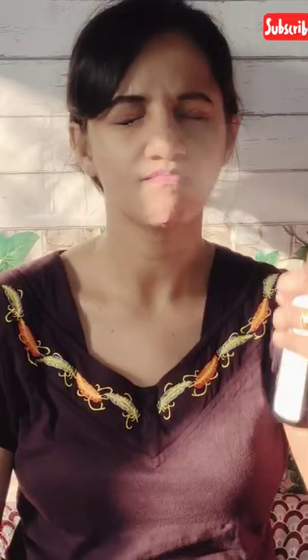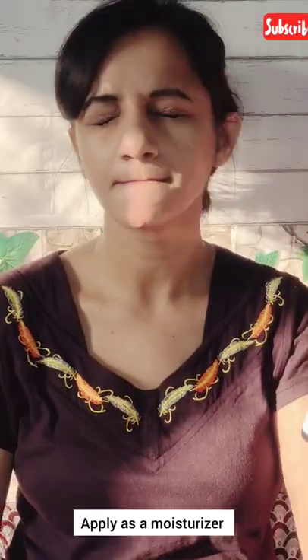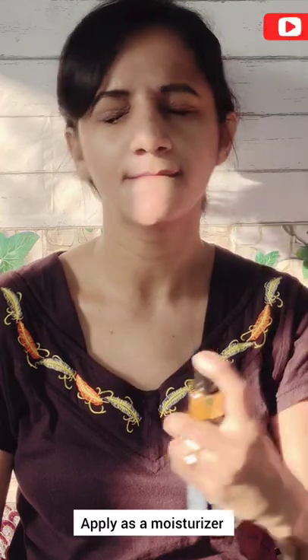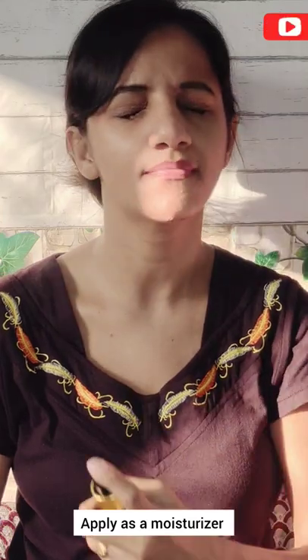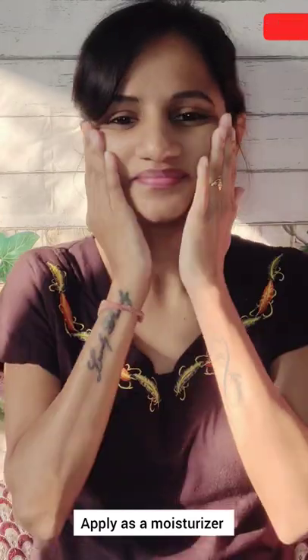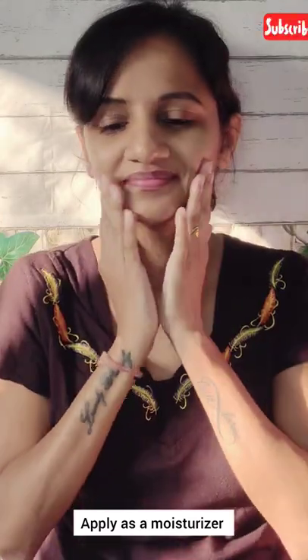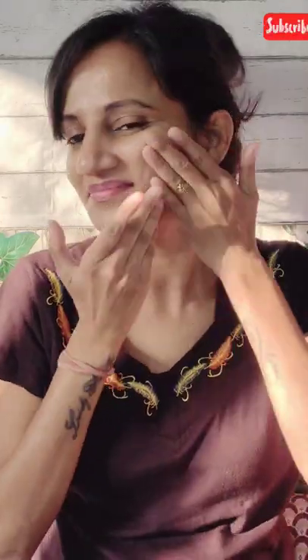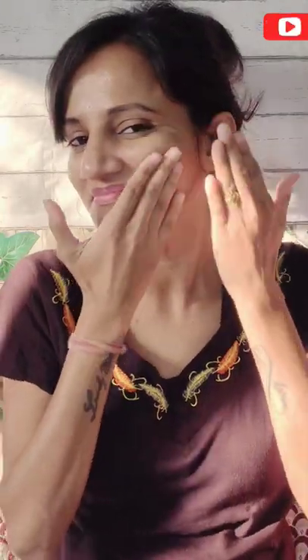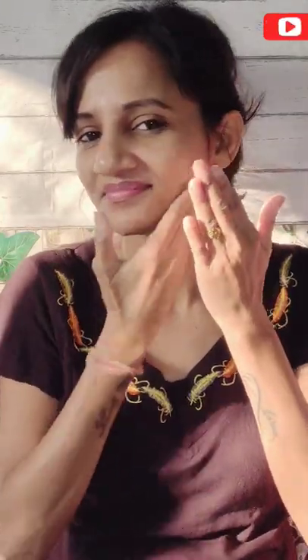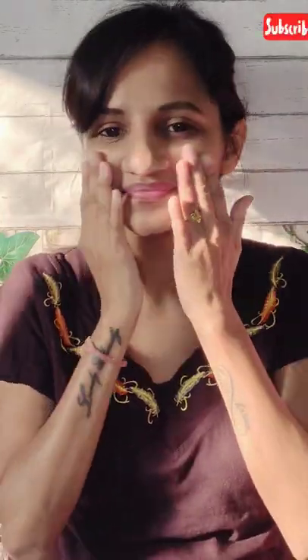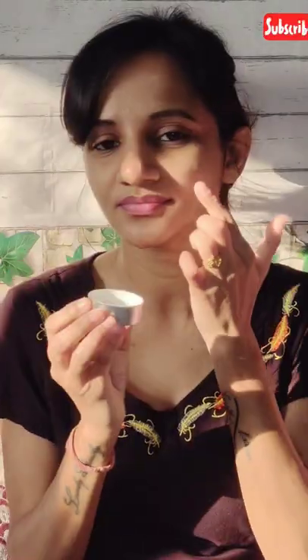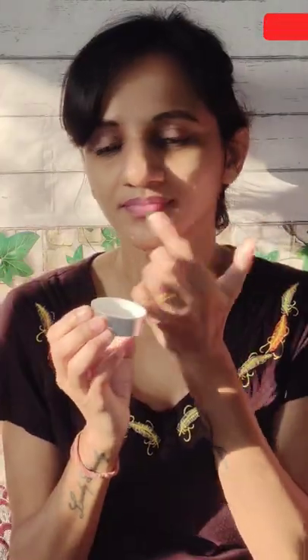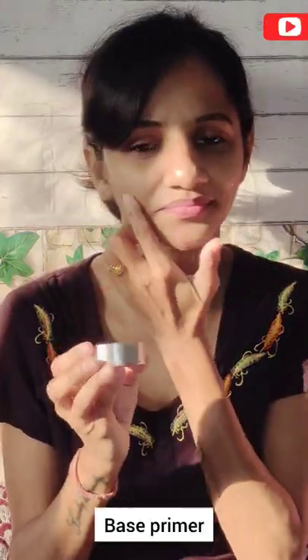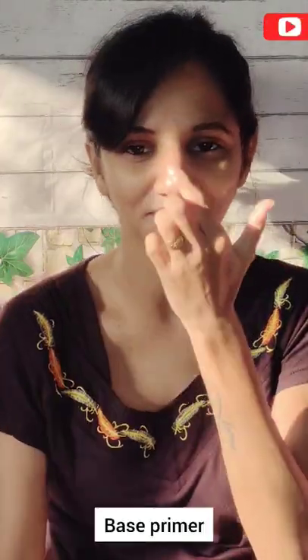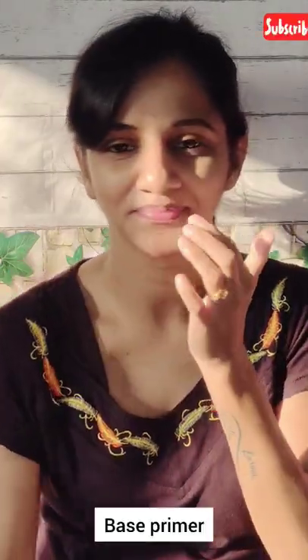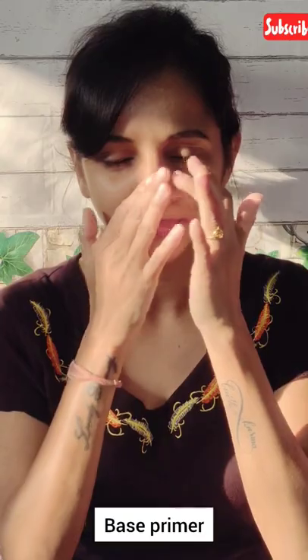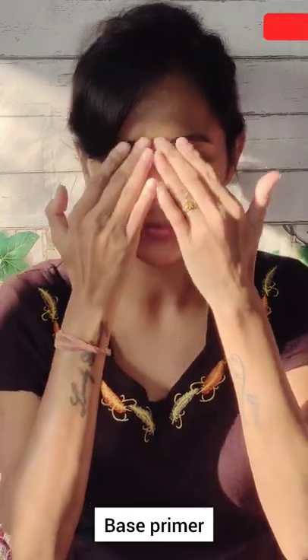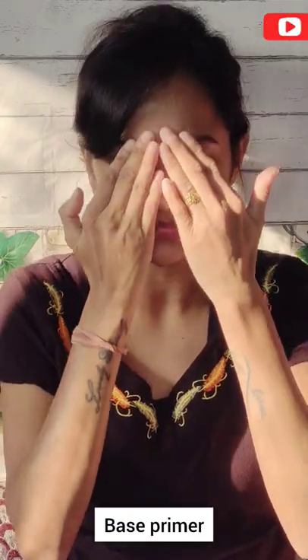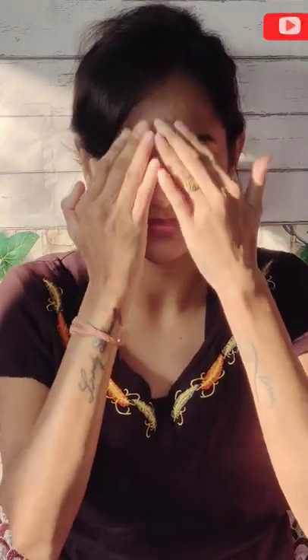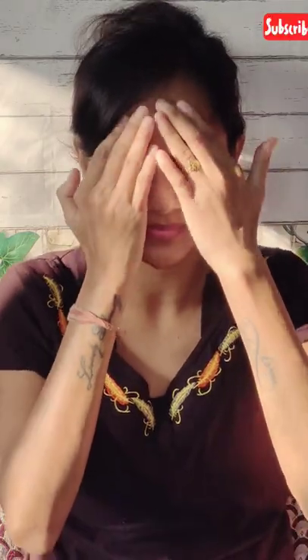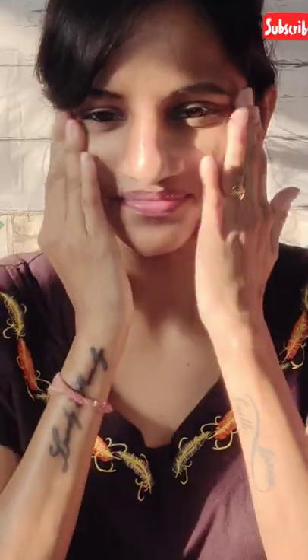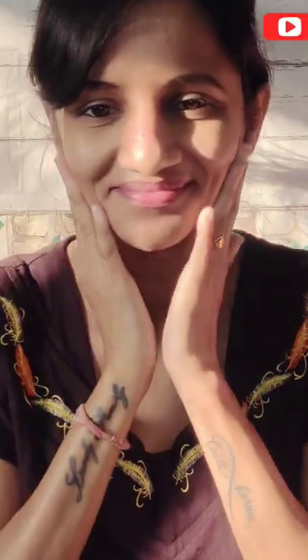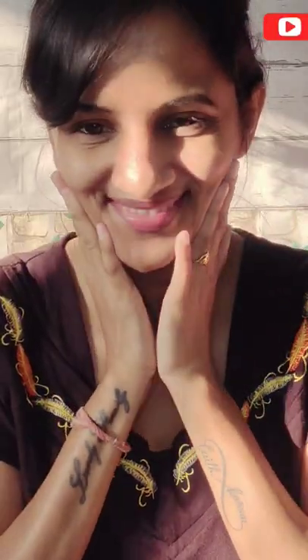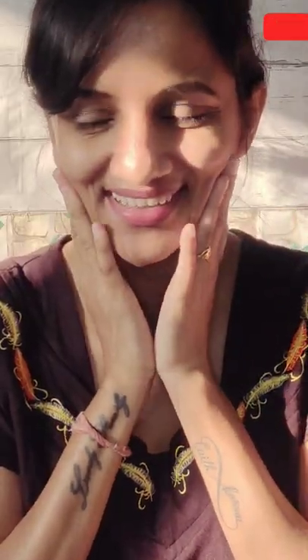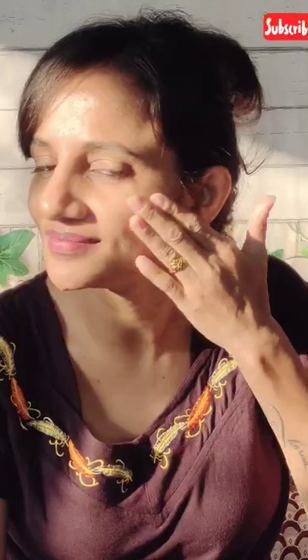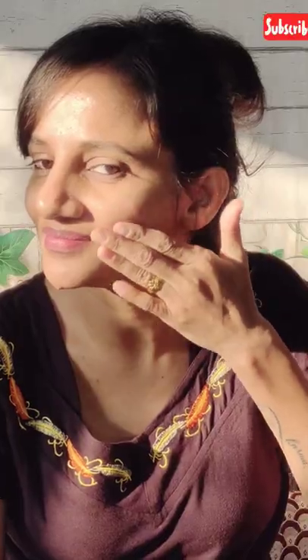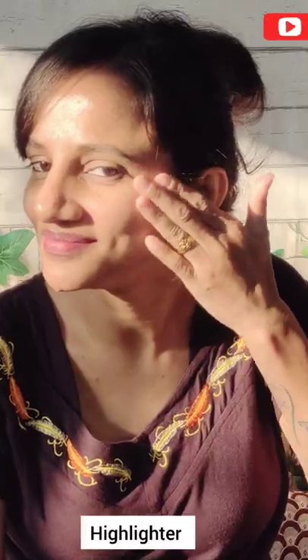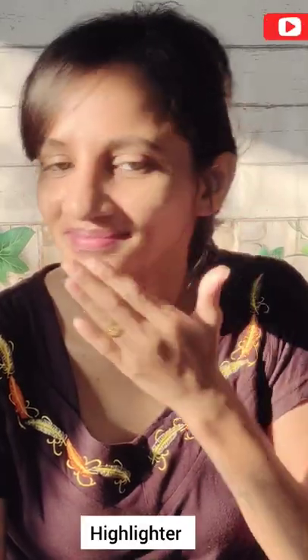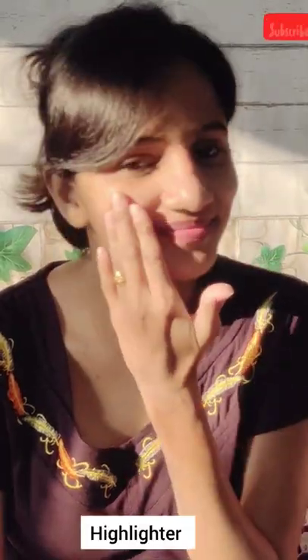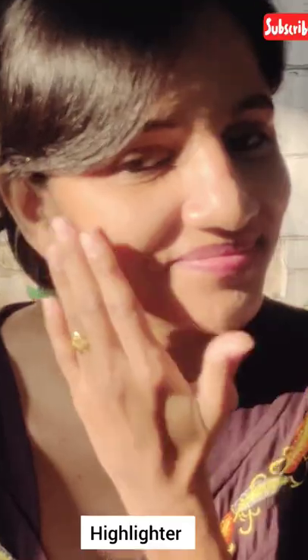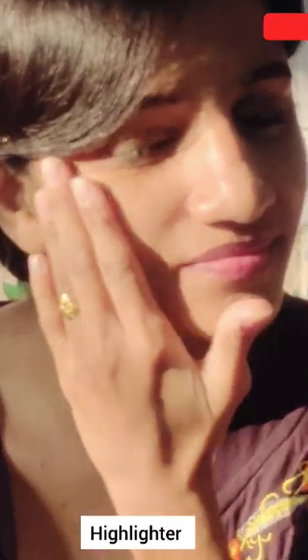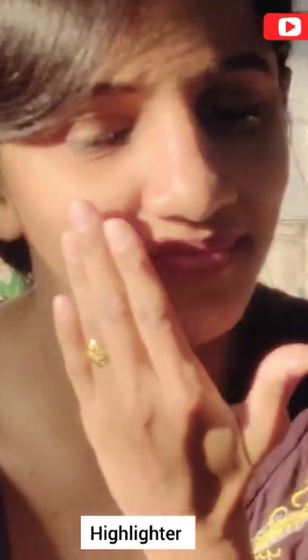Second is I basically use it as a moisturizer after applying a good toner. Third is you can apply this as a base primer to get a dewy look. Fourth is you can use this as a highlighter to highlight your cheek and brow bone.